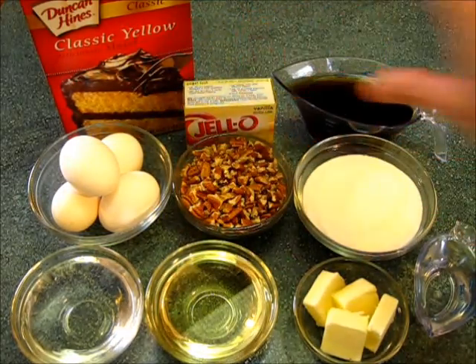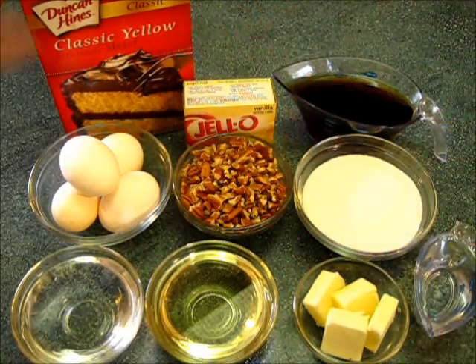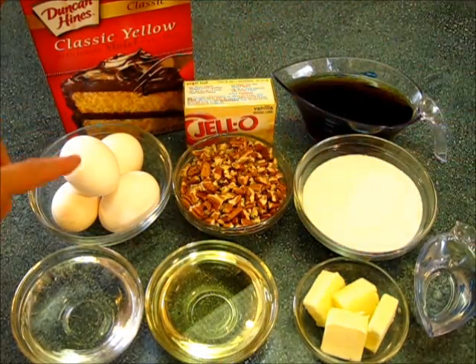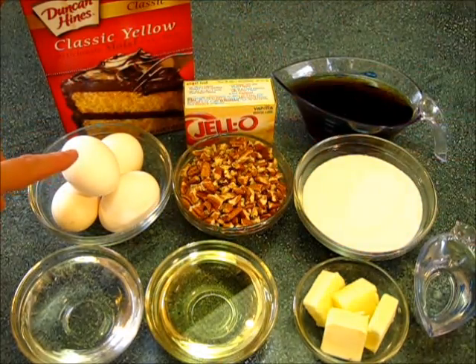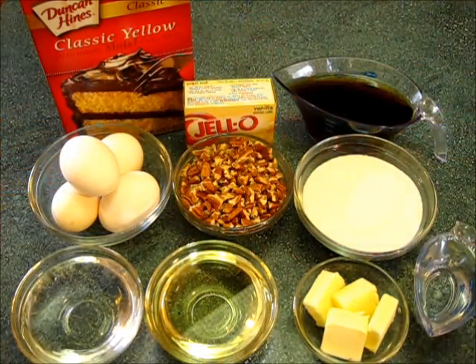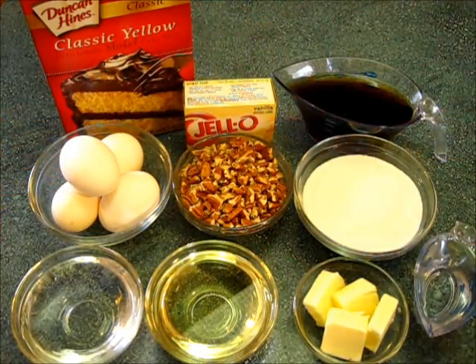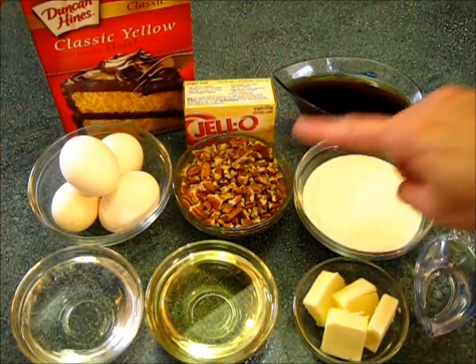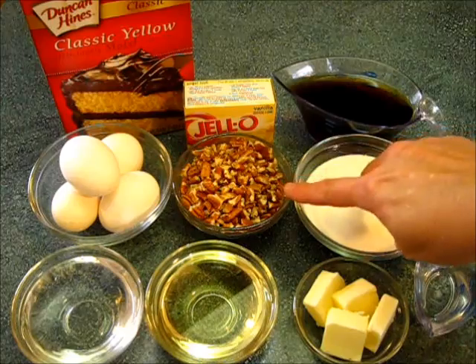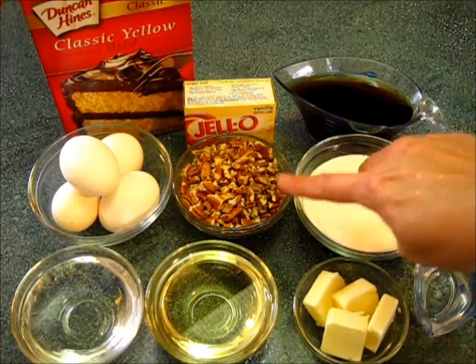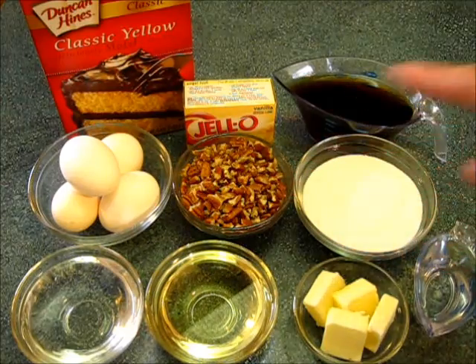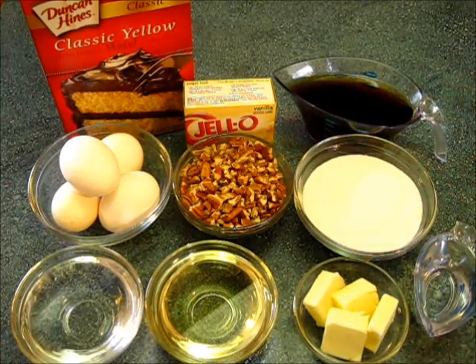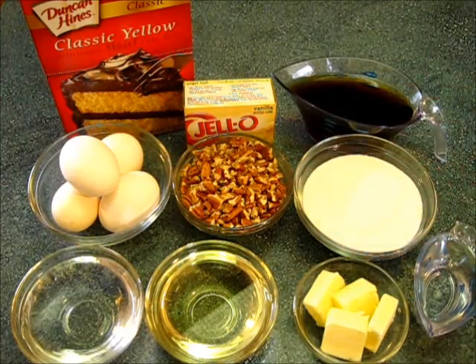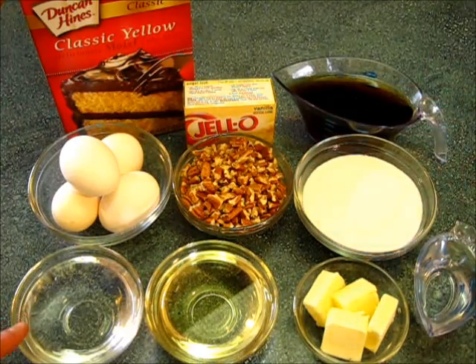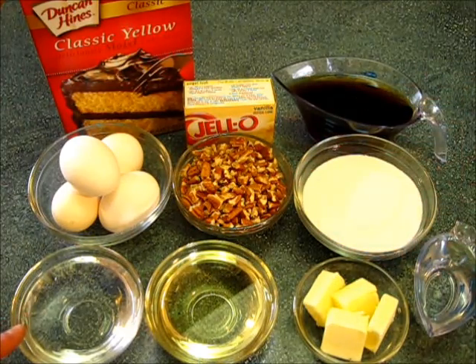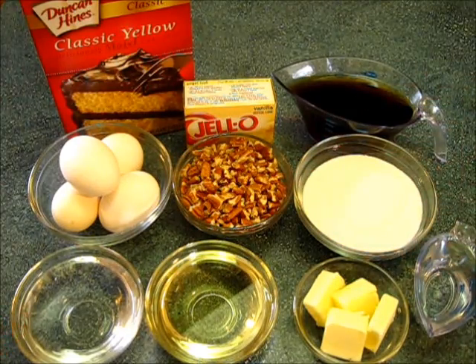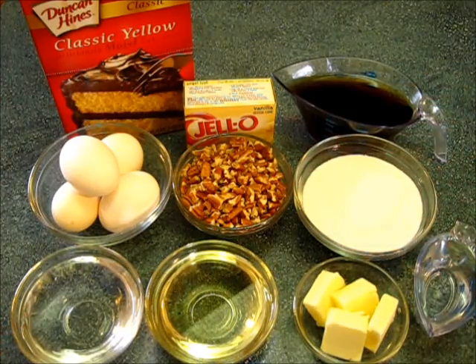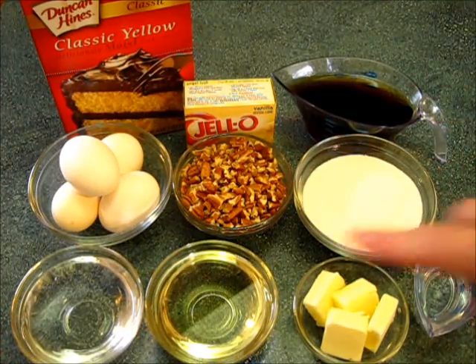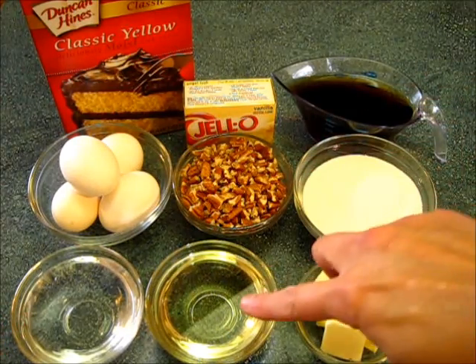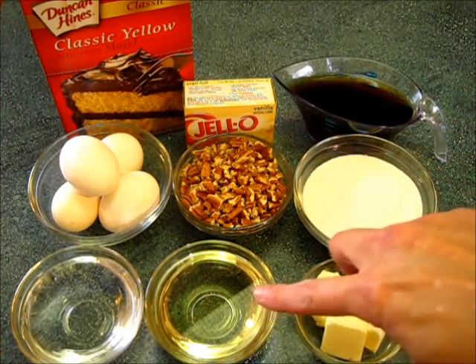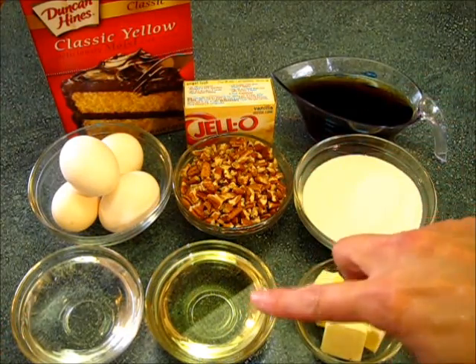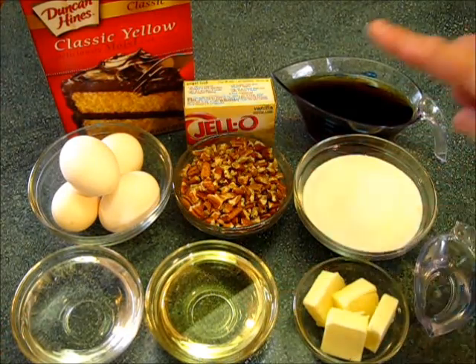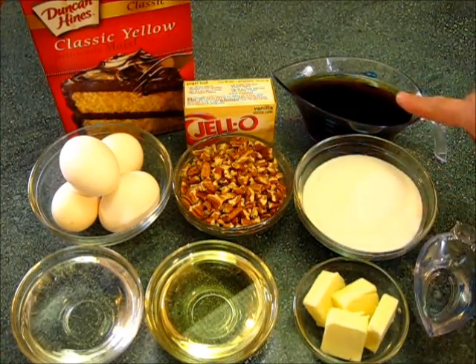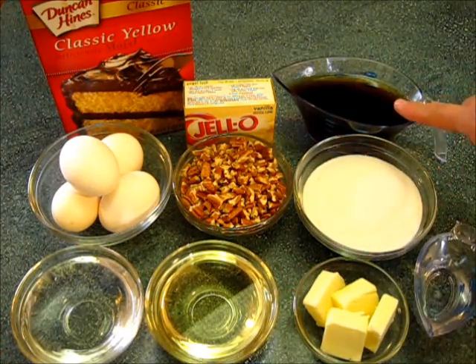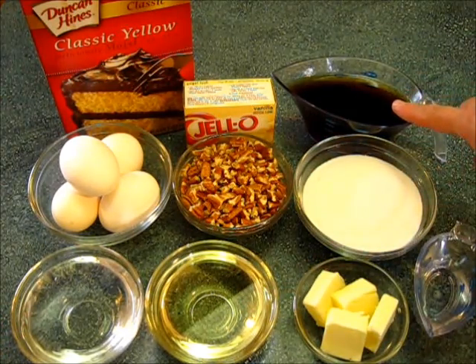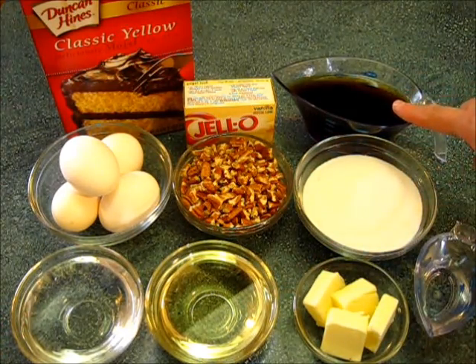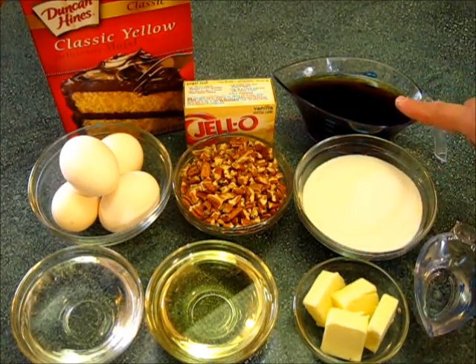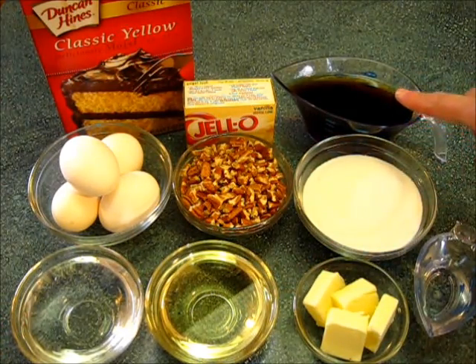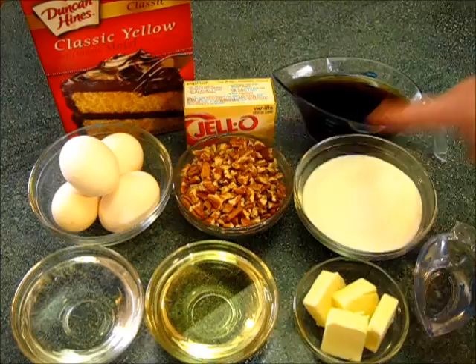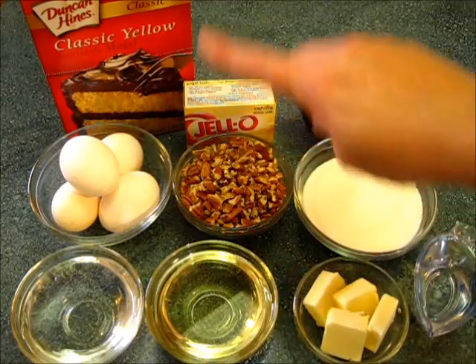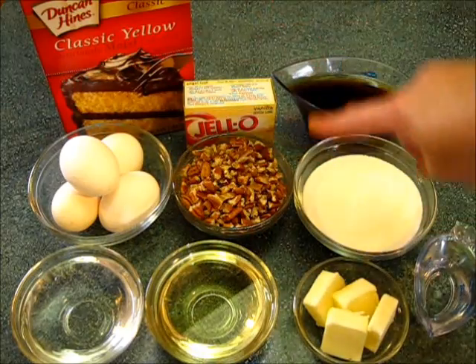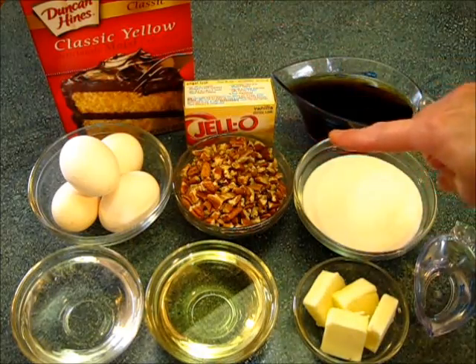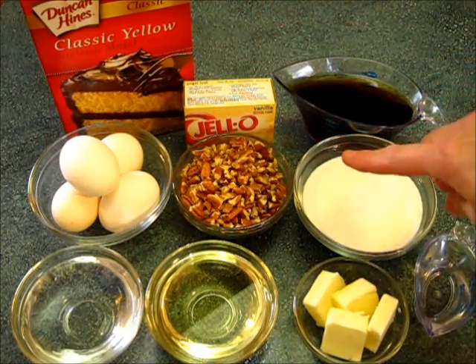You're going to need four eggs, a cup of chopped pecans, a half a cup of water, a half a cup of oil, and a half a cup of rum. That's what we're using in our cake.